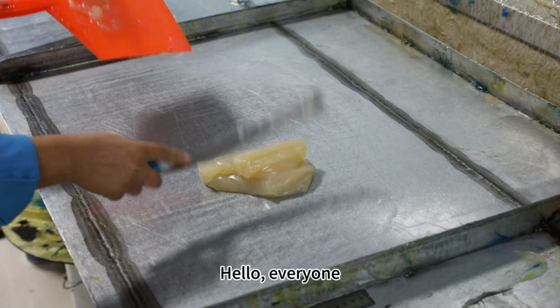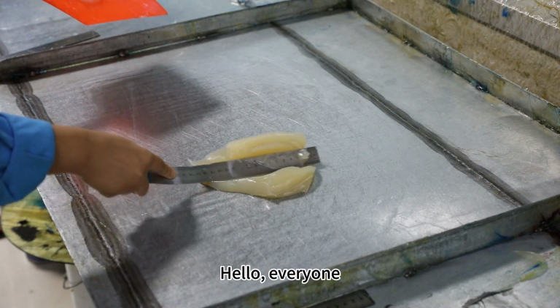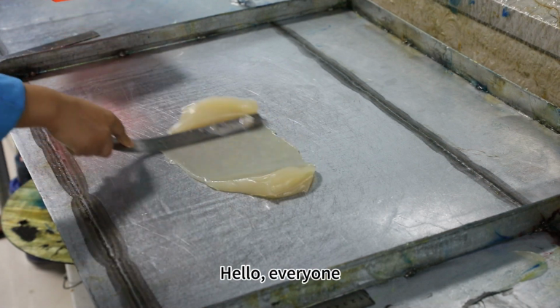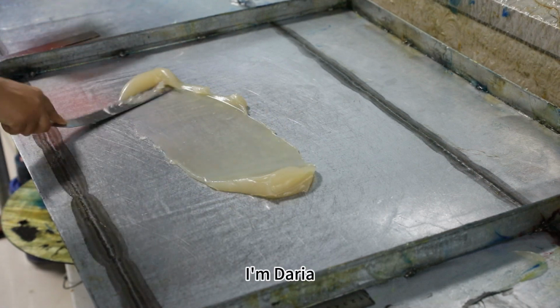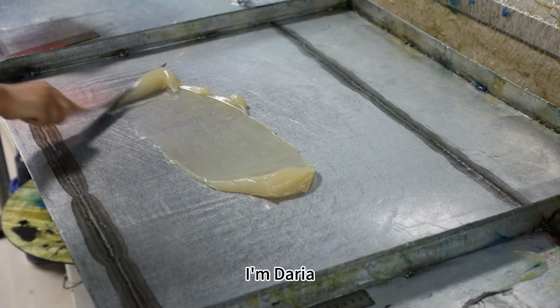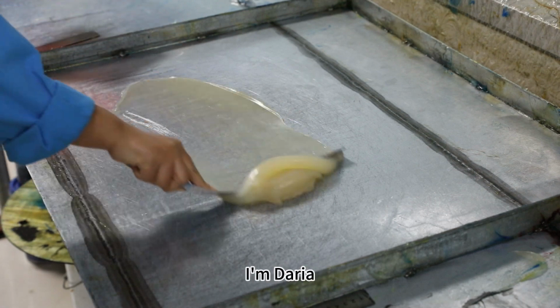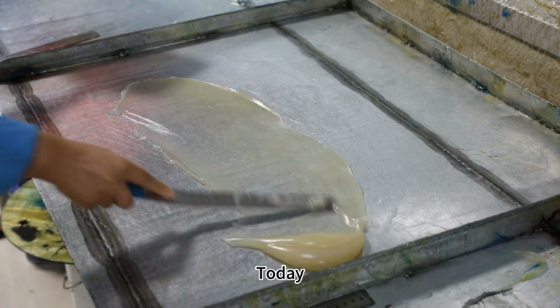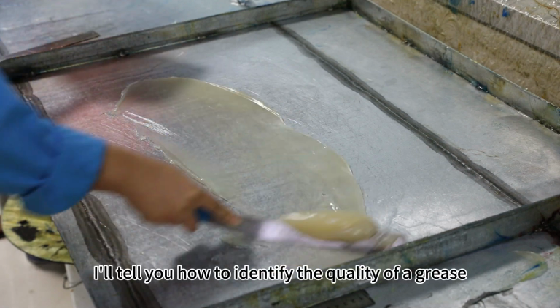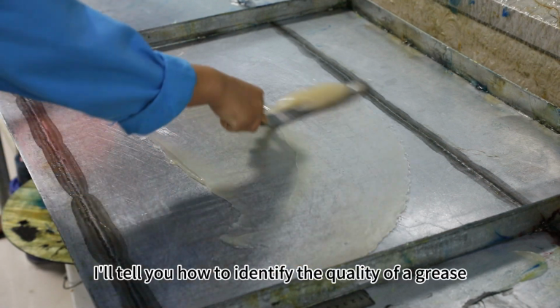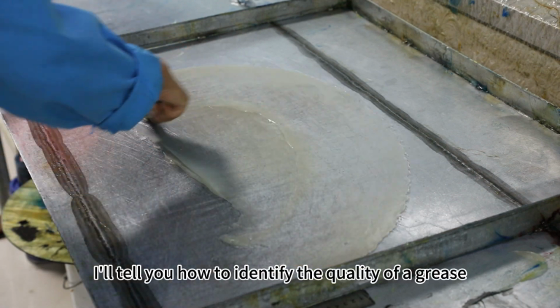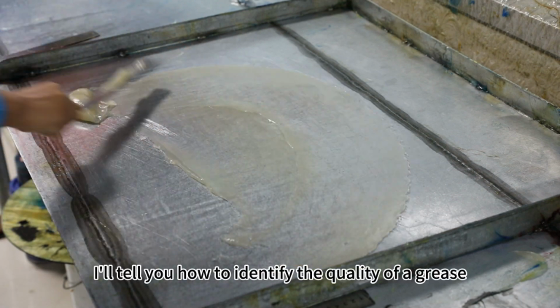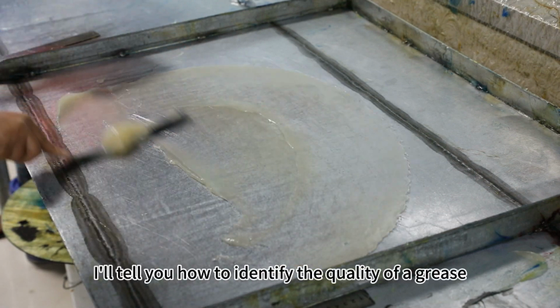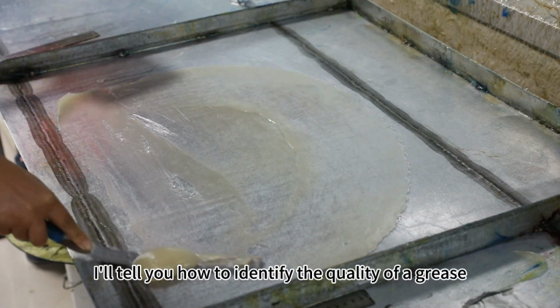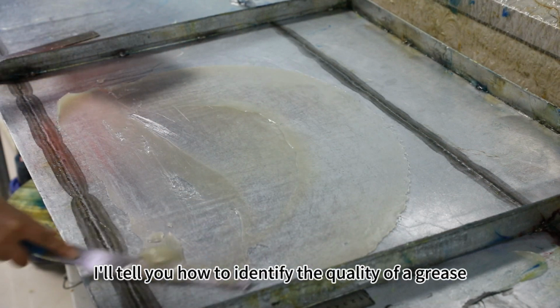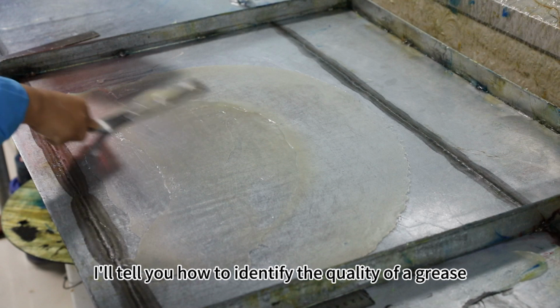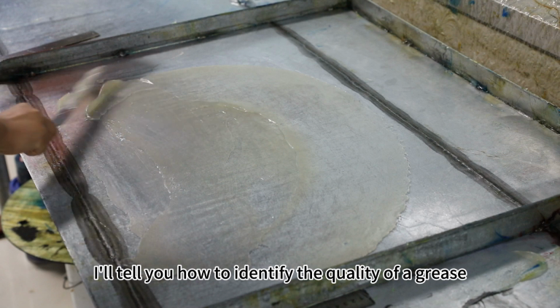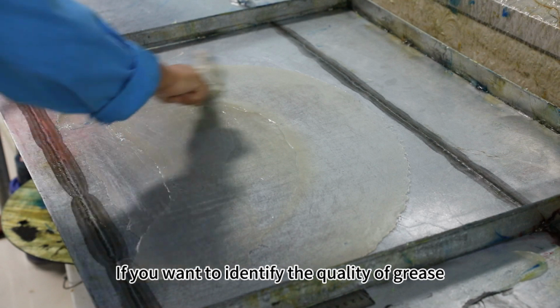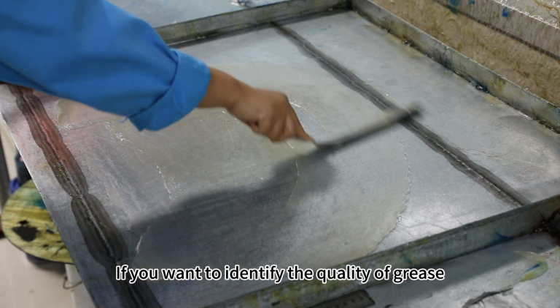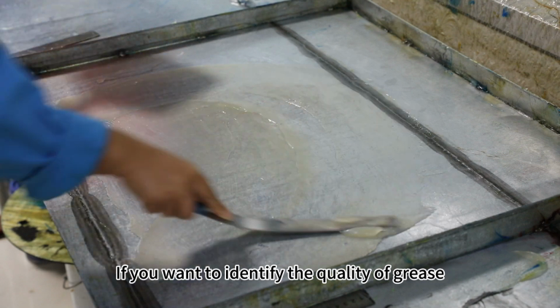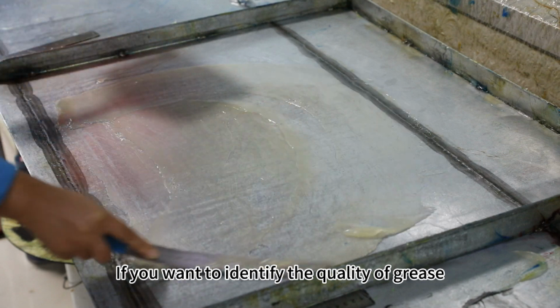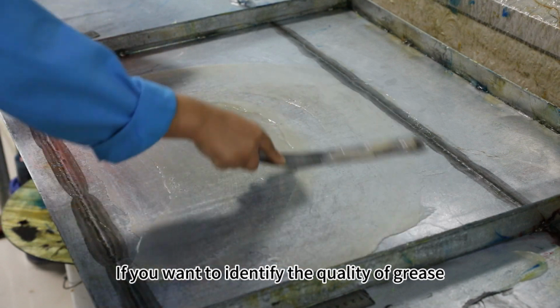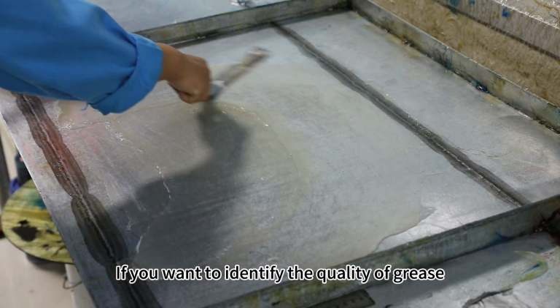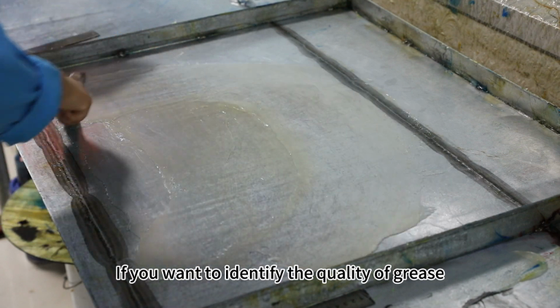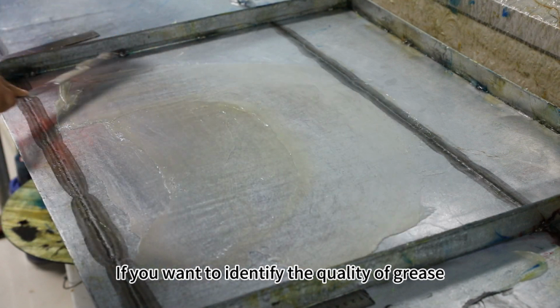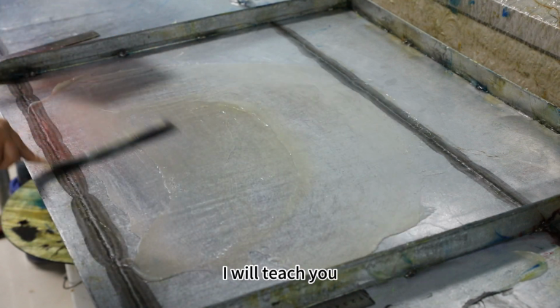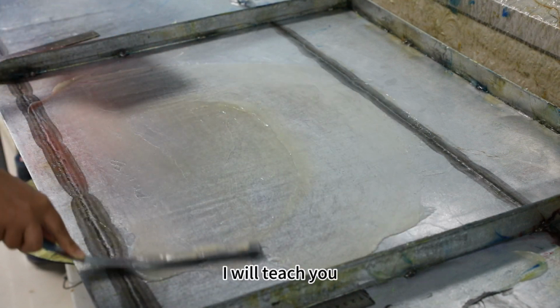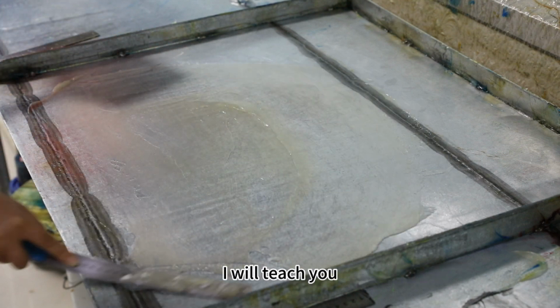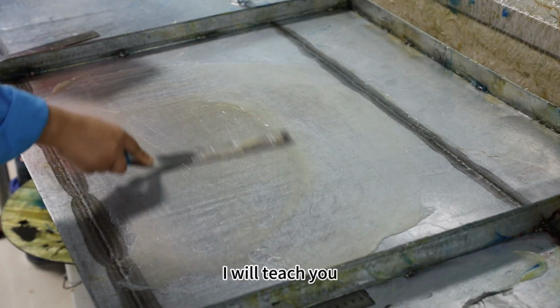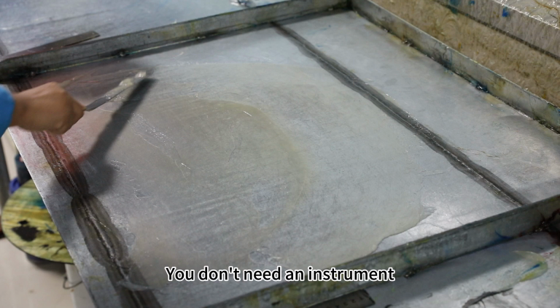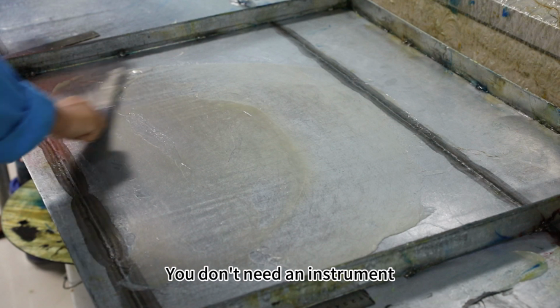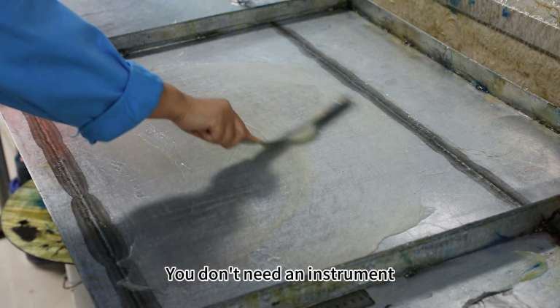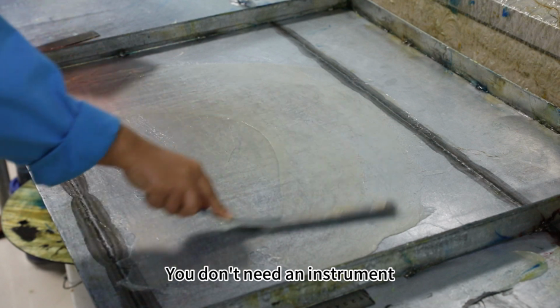Hello everyone, I'm Darian. Today I will tell you how to identify the quality of grease. If you want to identify the quality of grease, I will teach you — you don't need an instrument, just your hand.